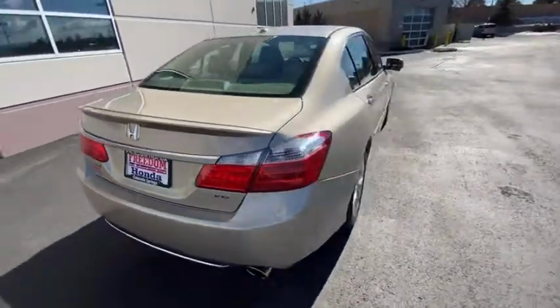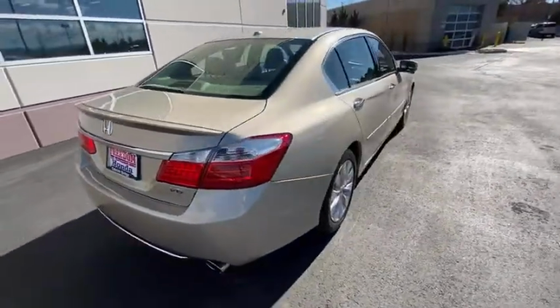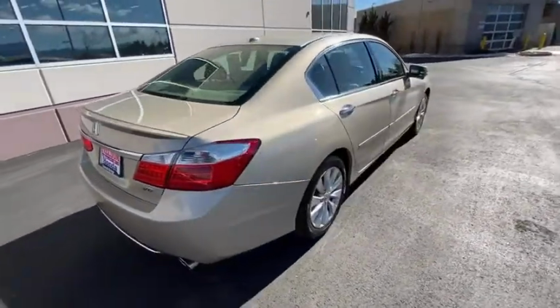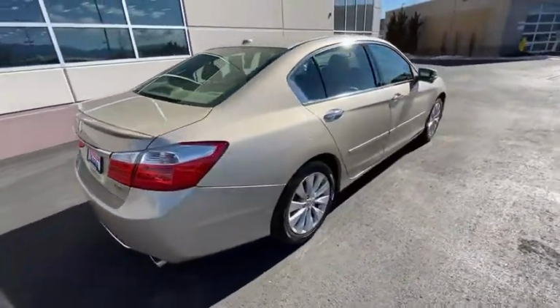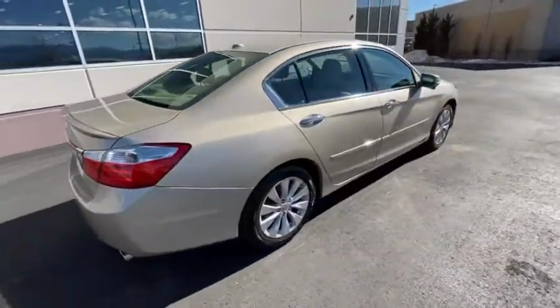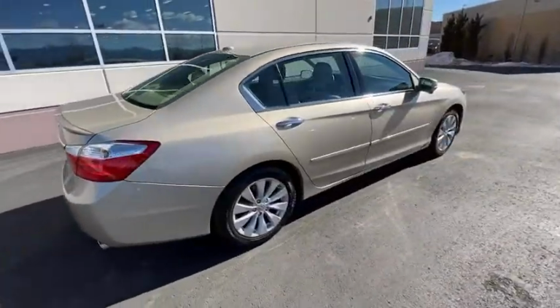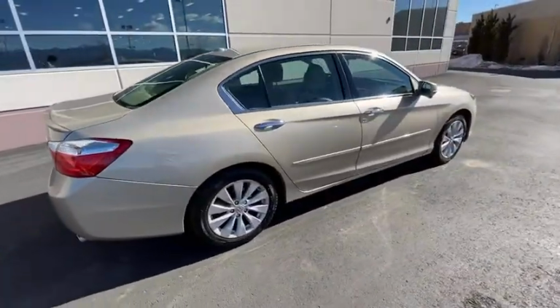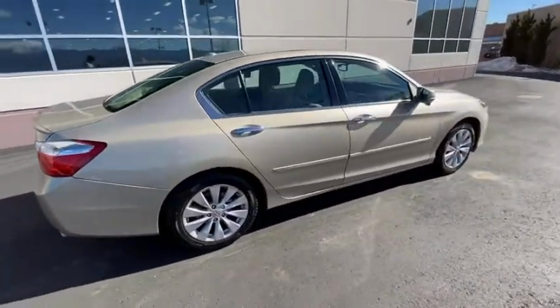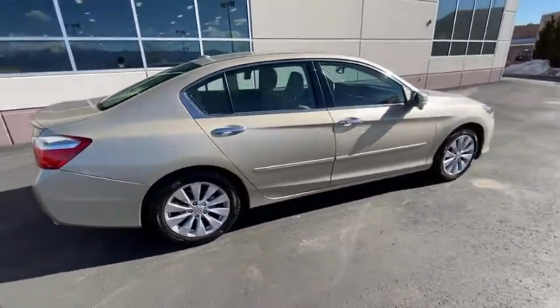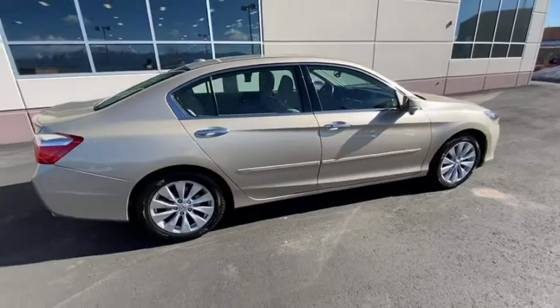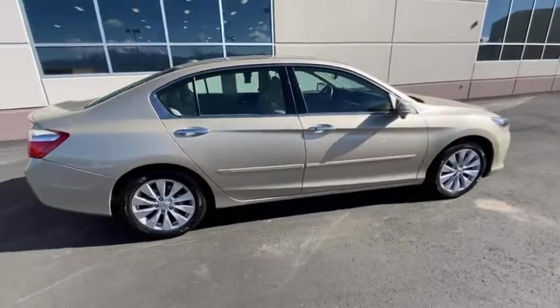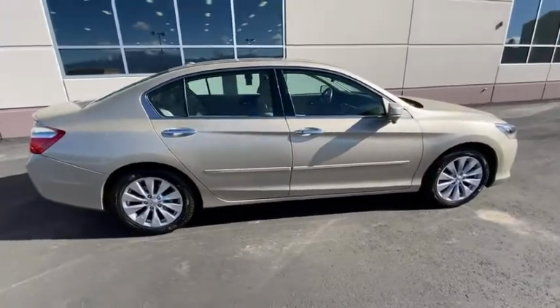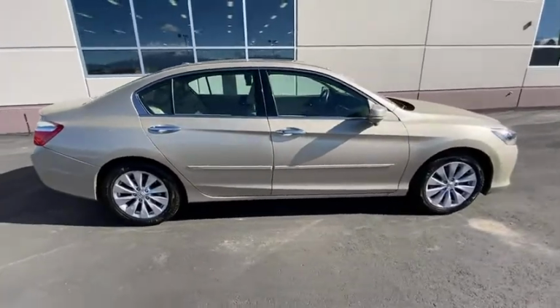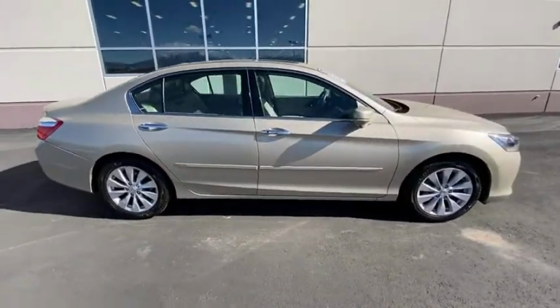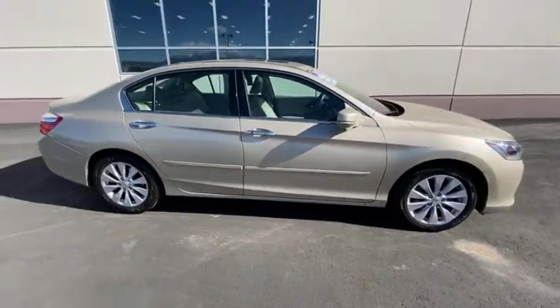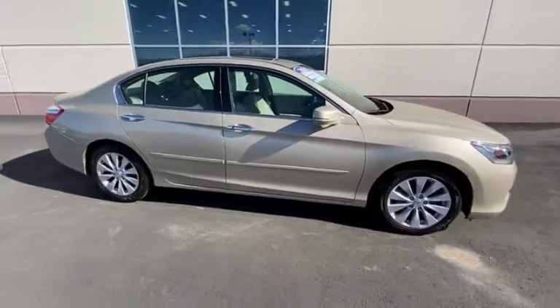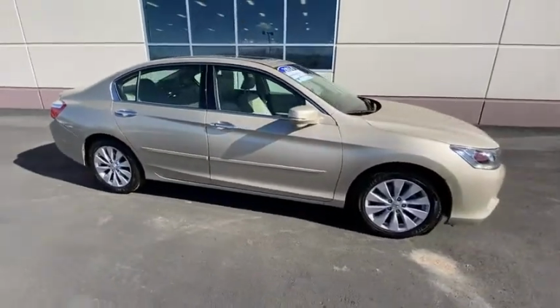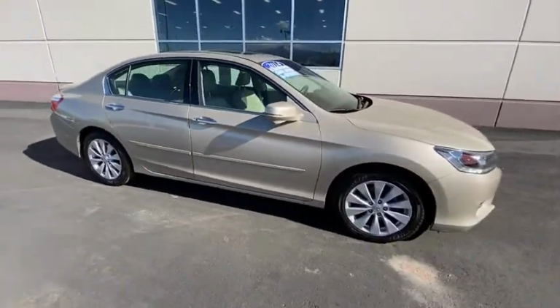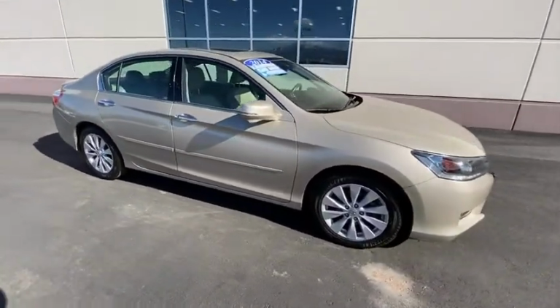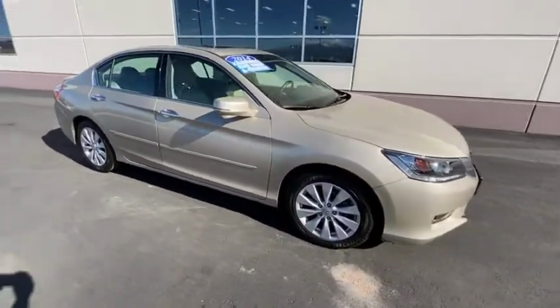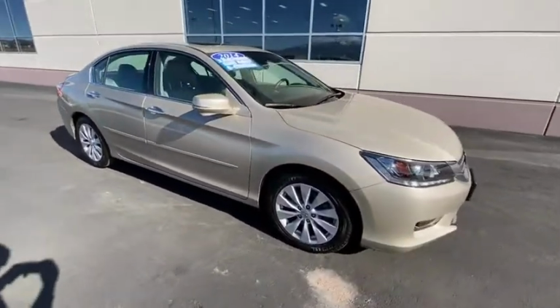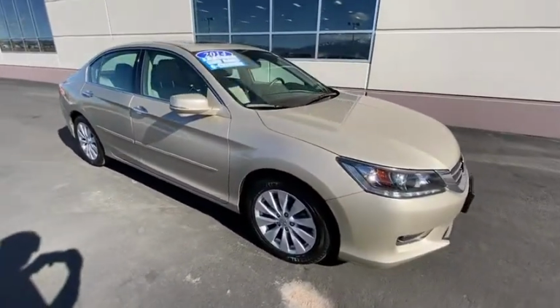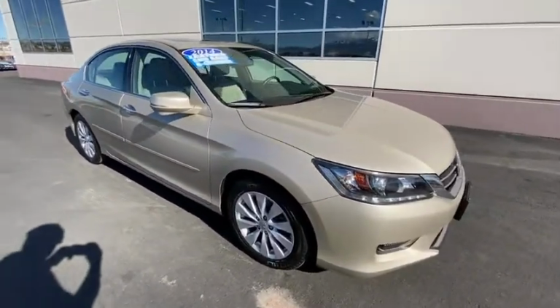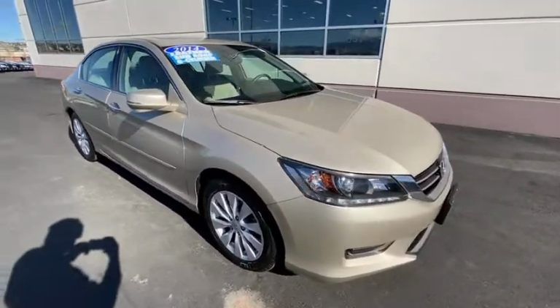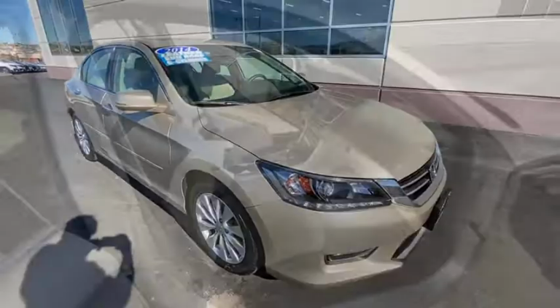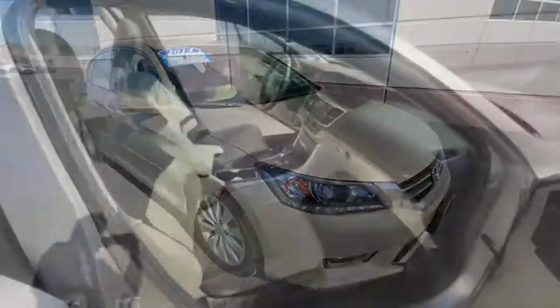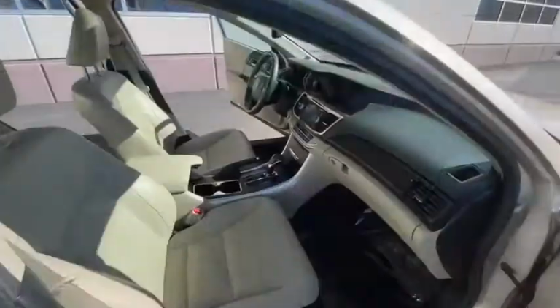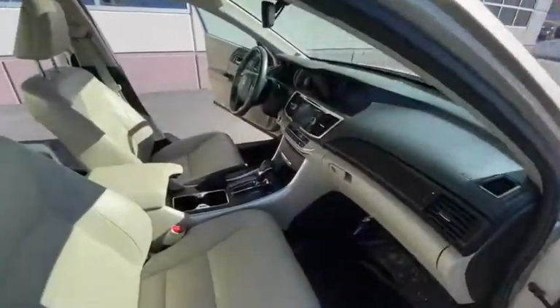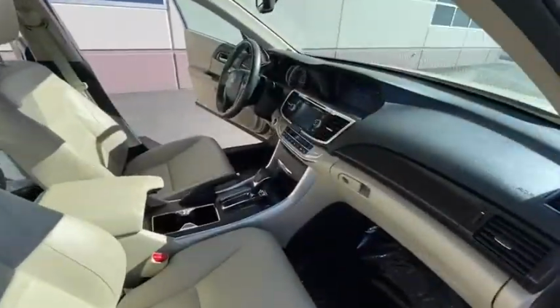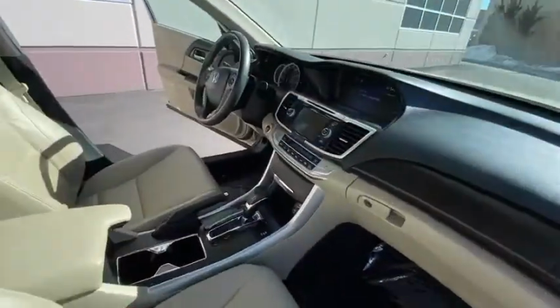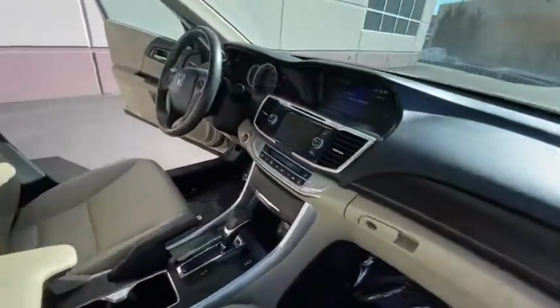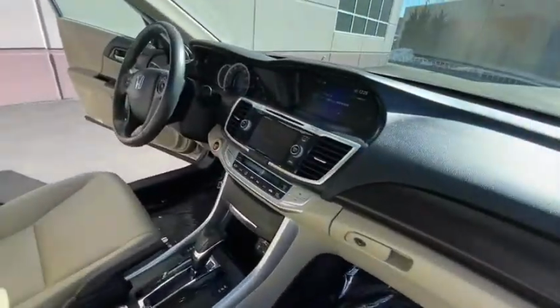Premium wheels, traction control, power passenger seat, dual airbags, moonroof, Bluetooth, leather-wrapped steering wheel, power steering, alloy wheels, four-wheel disc brakes.